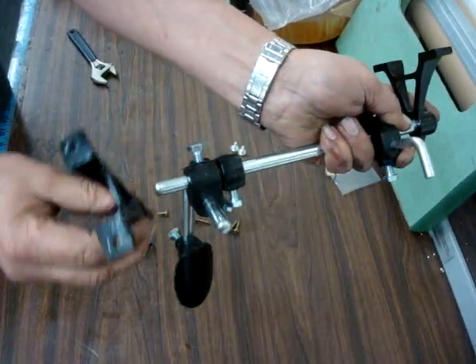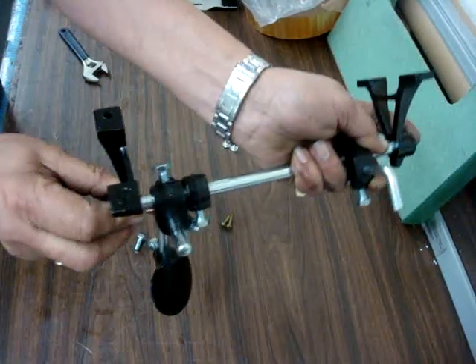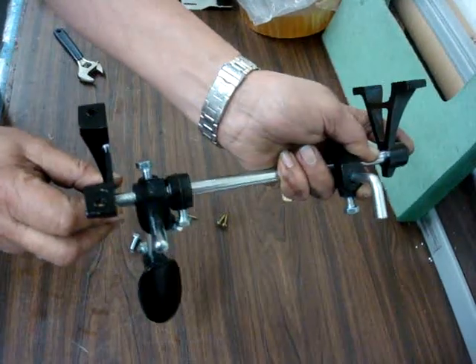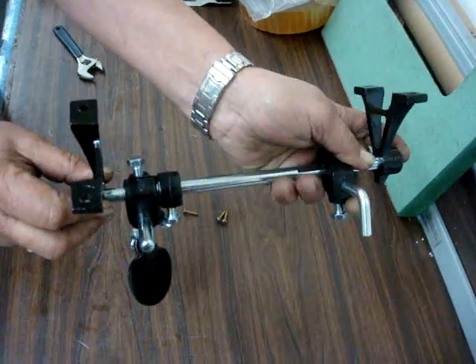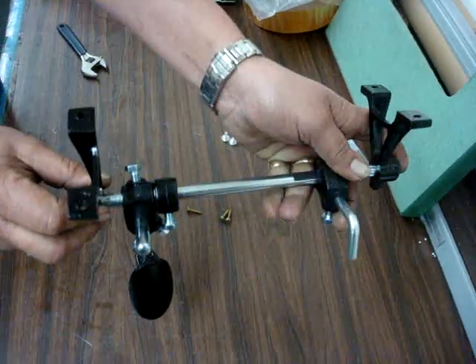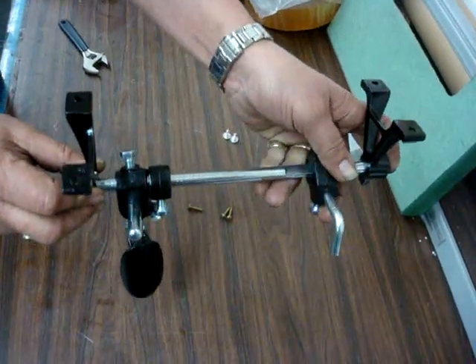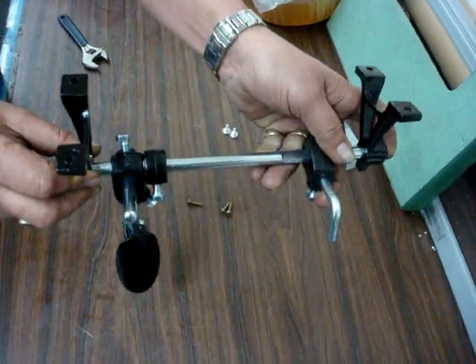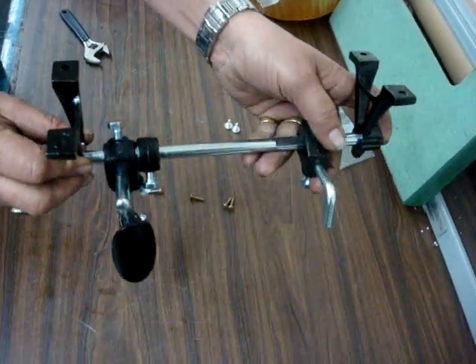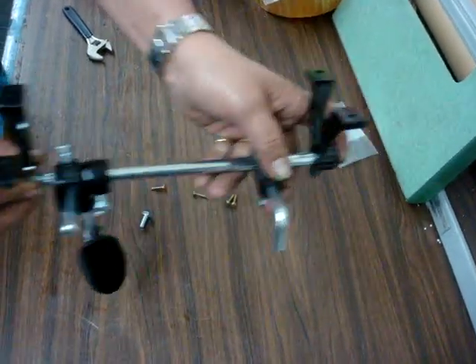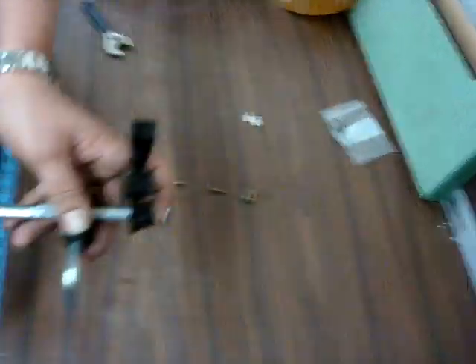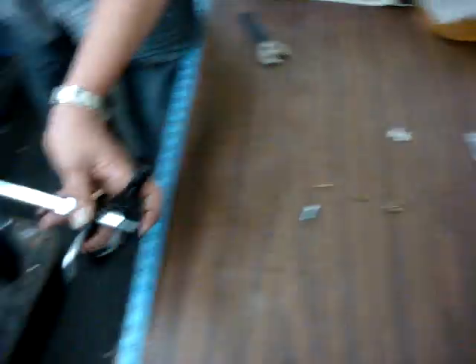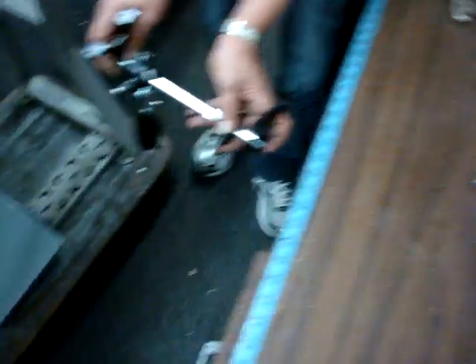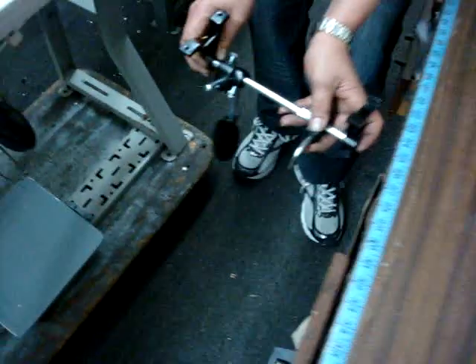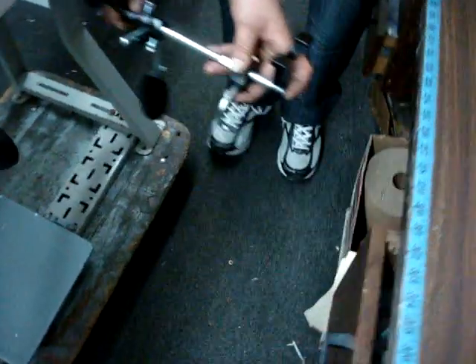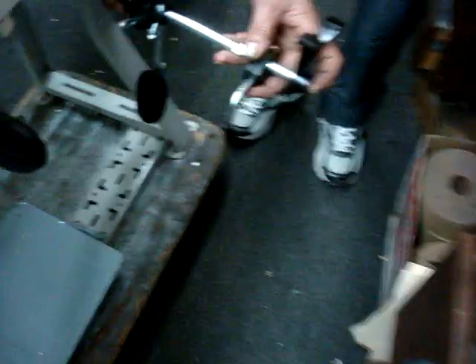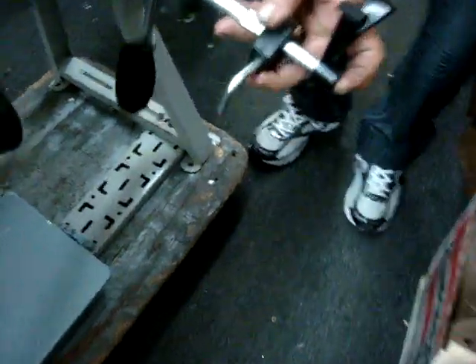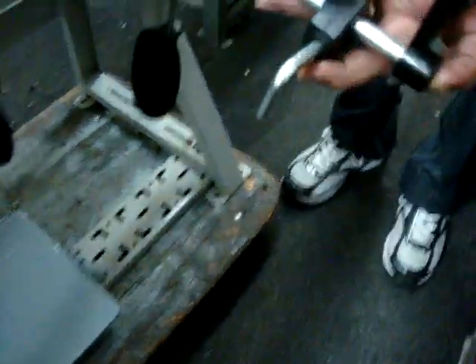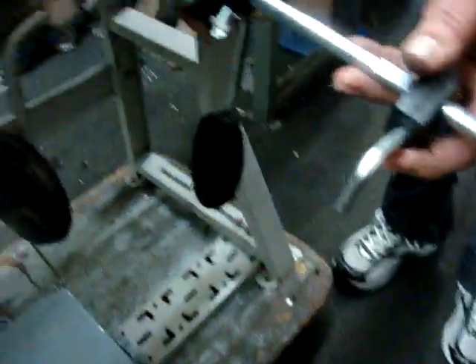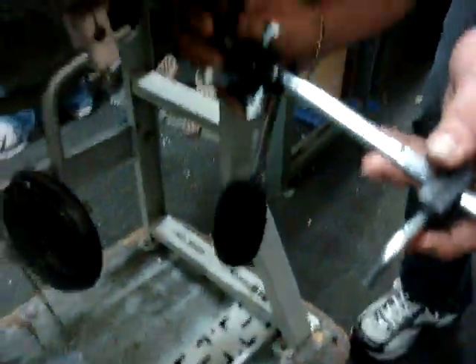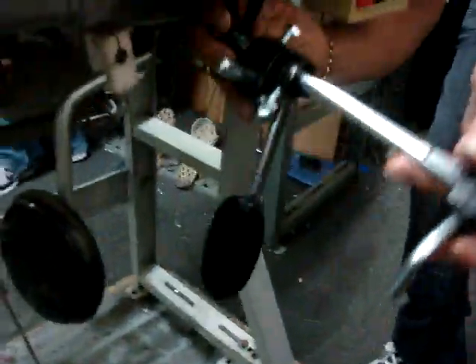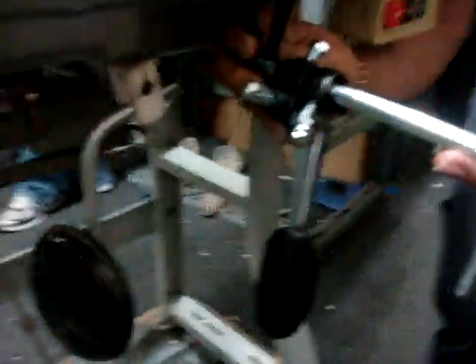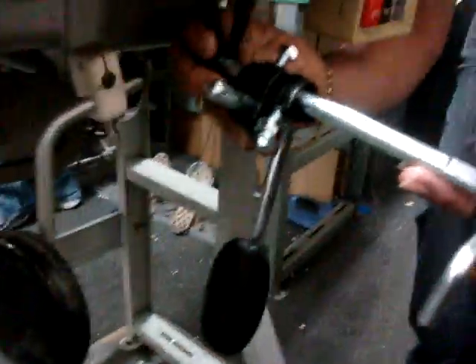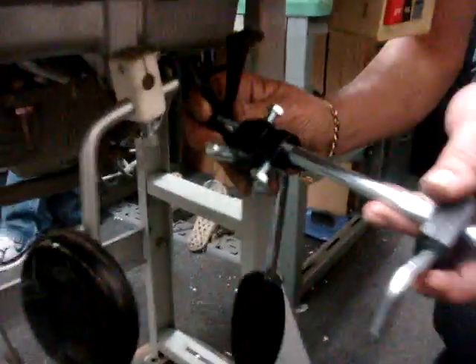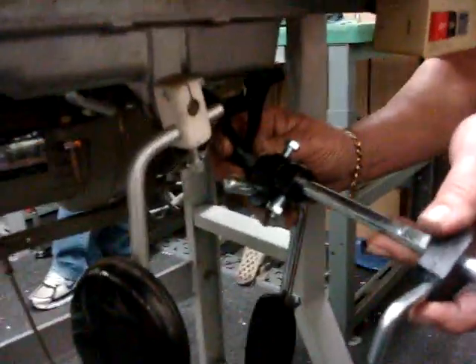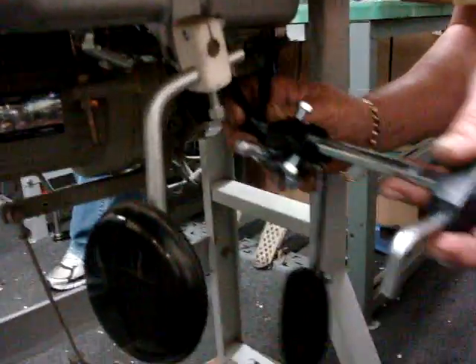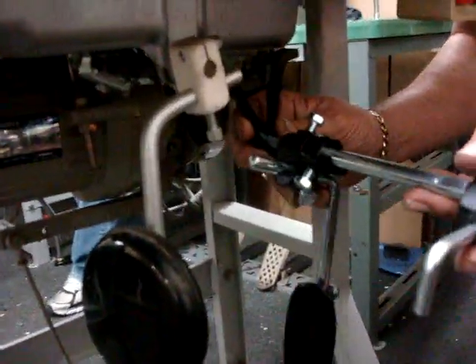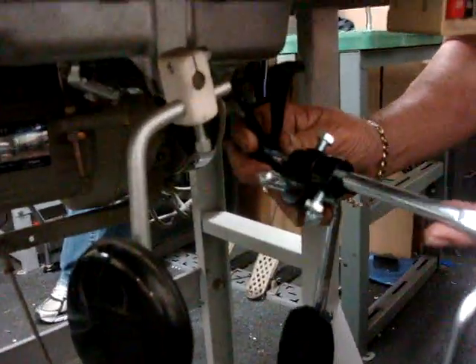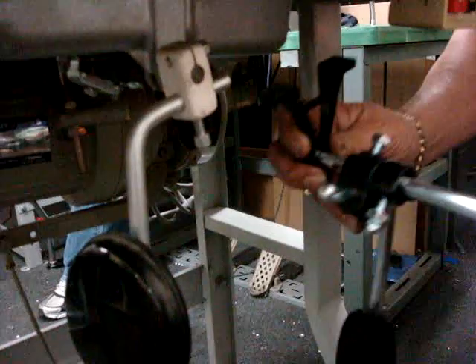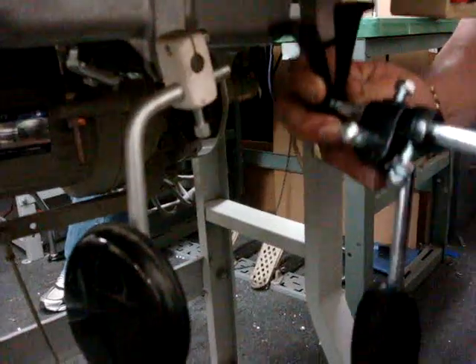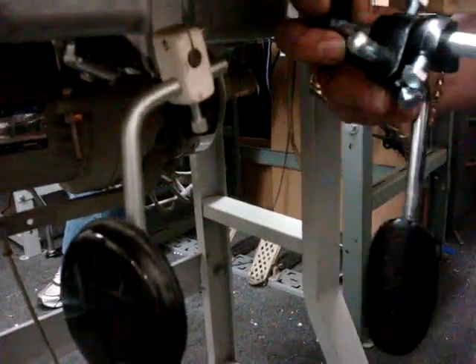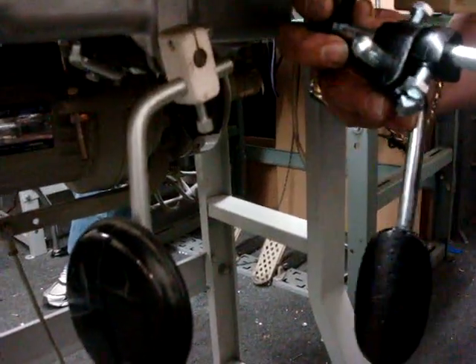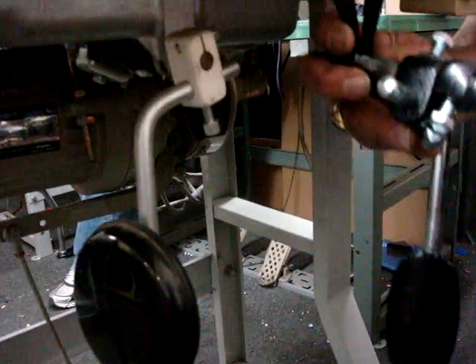And this is the last piece to put on your machine. And it's going underneath the table, which it will be this way, but all the way inside. Okay, as you see that.